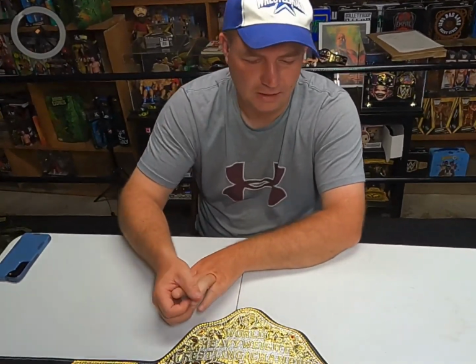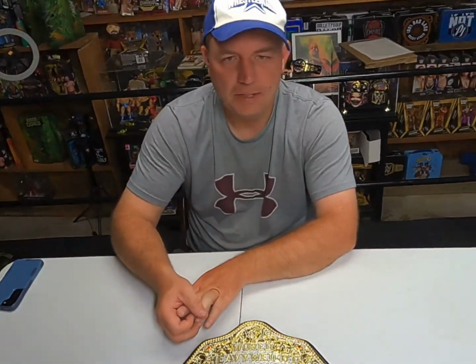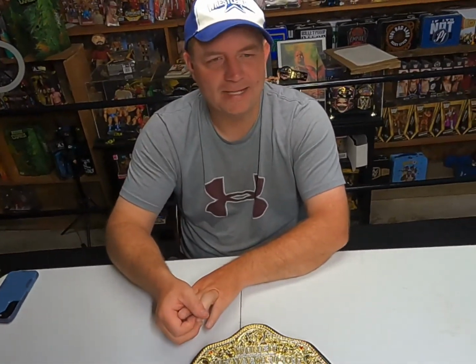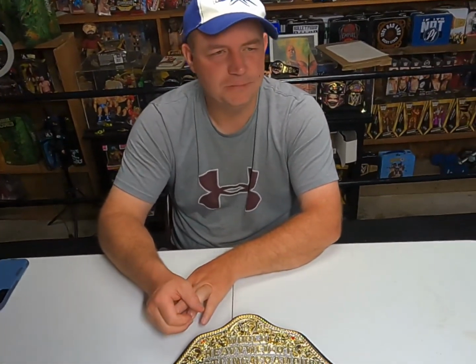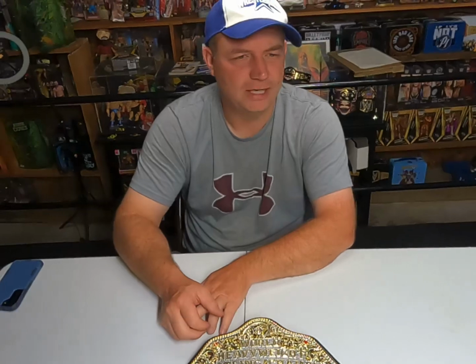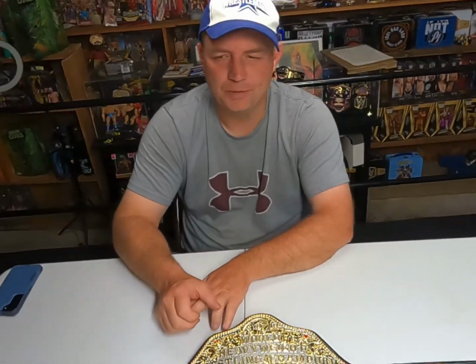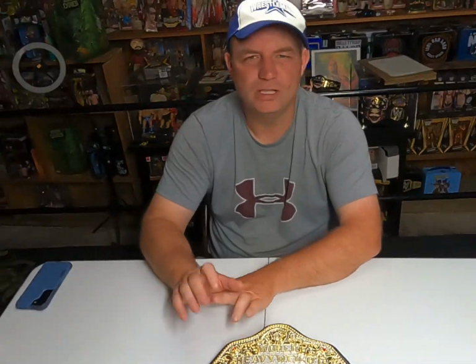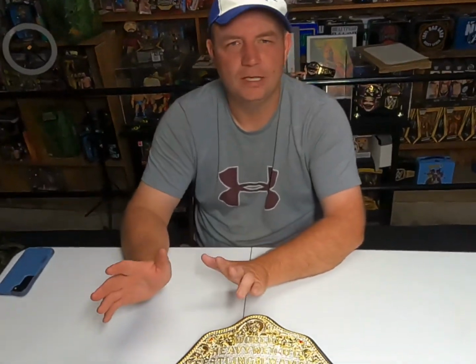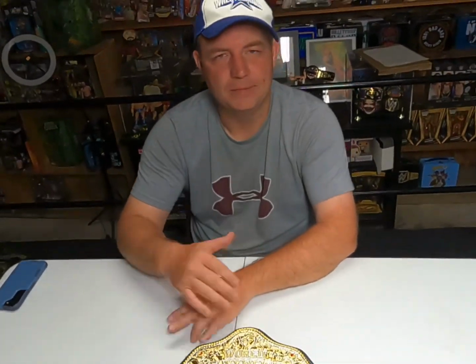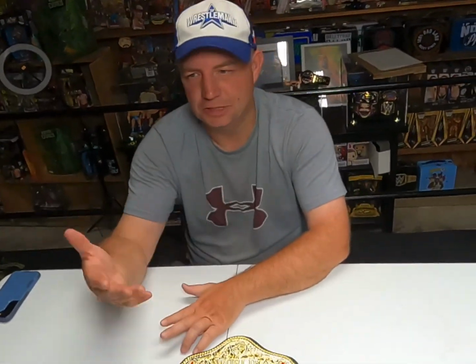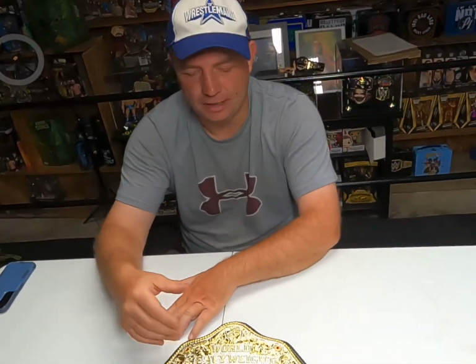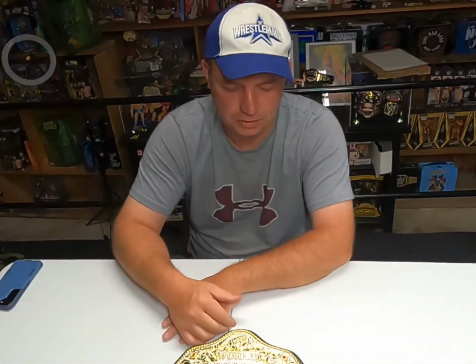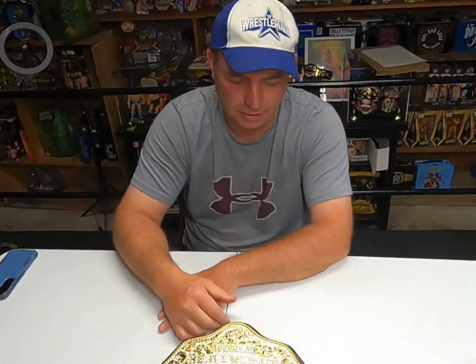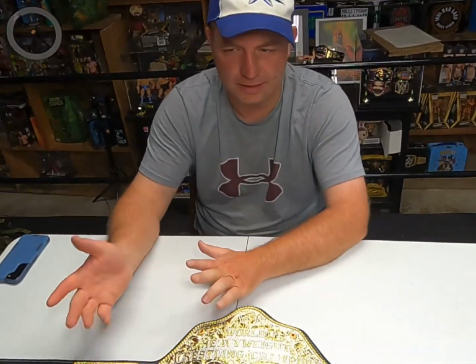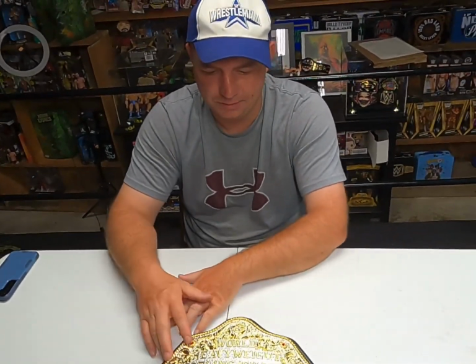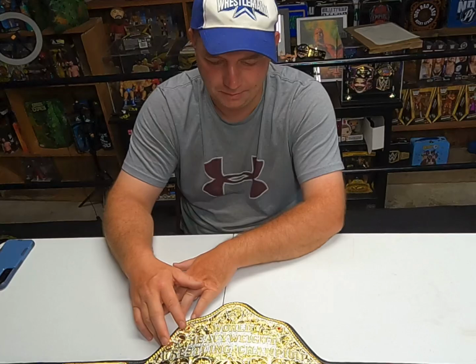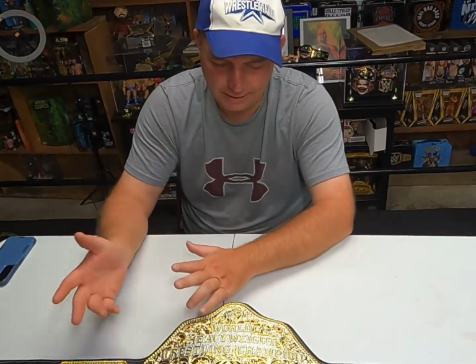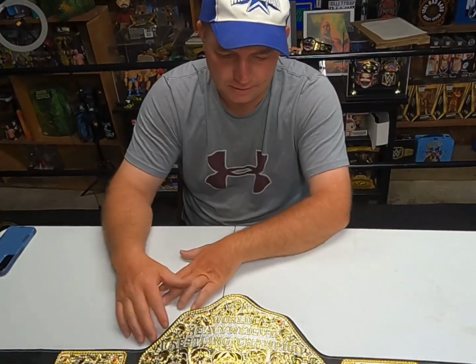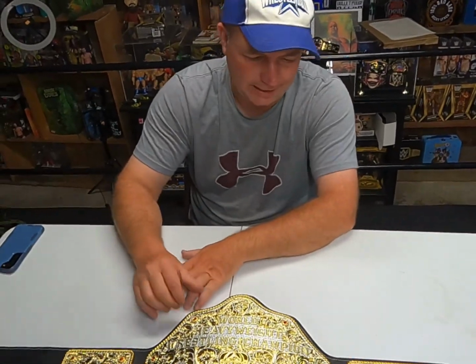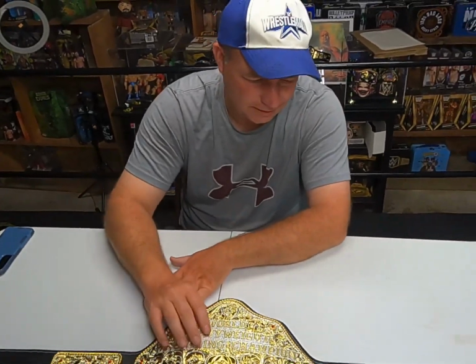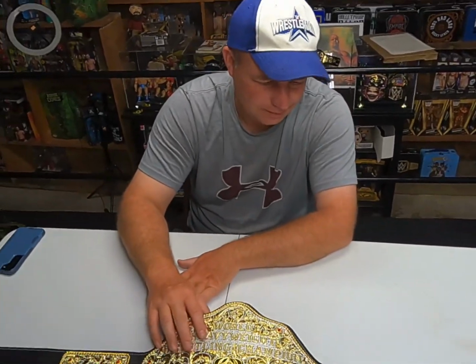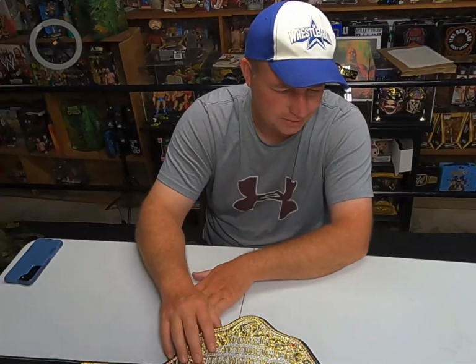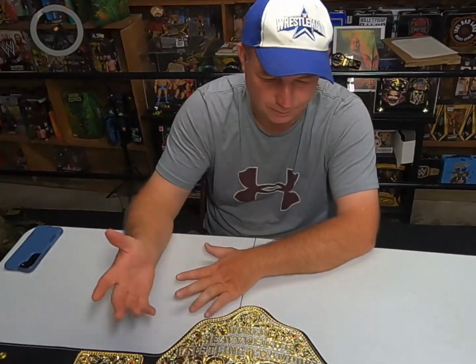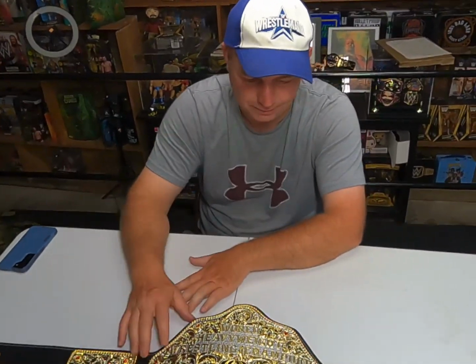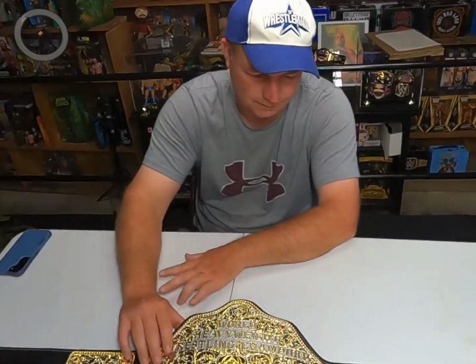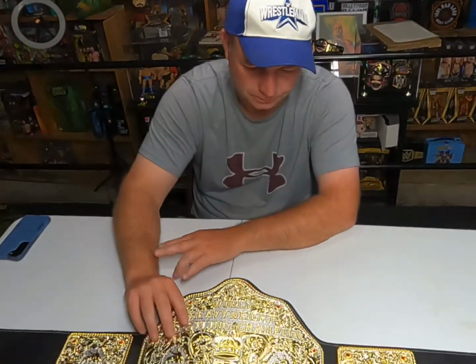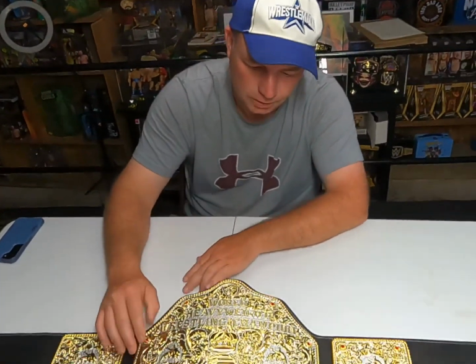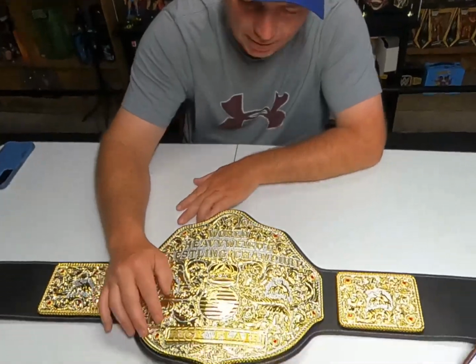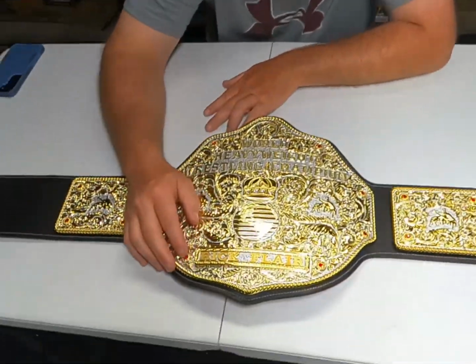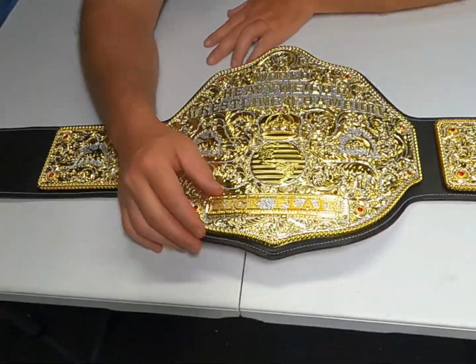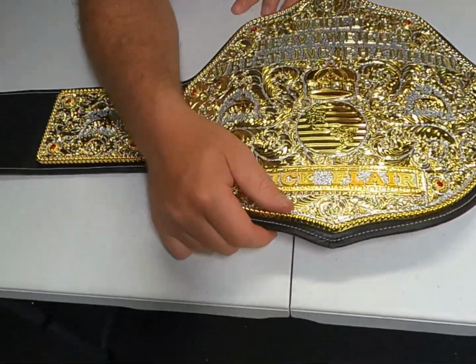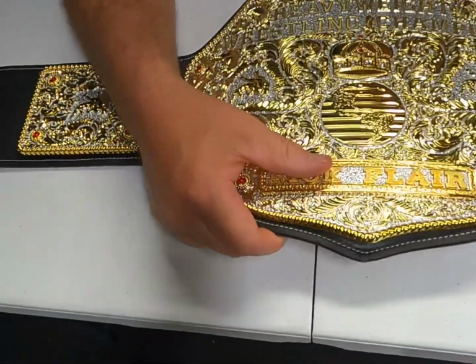By that time, Jim Crockett essentially had no NWA — it was just Jim Crockett Promotions. All the other NWA territories were dying out, and he pretty much had Ric Flair to himself.